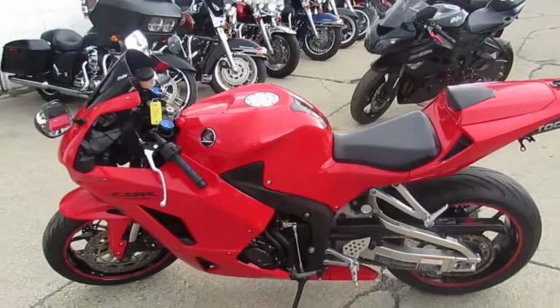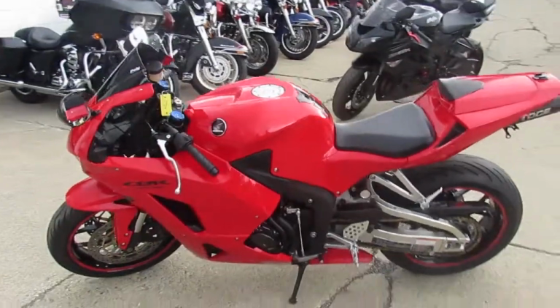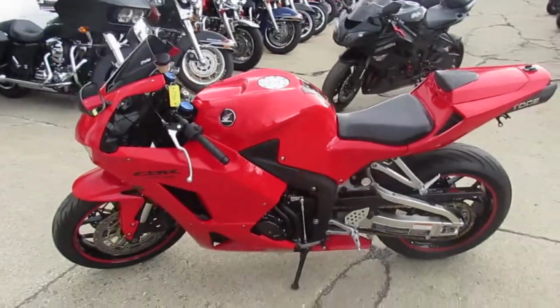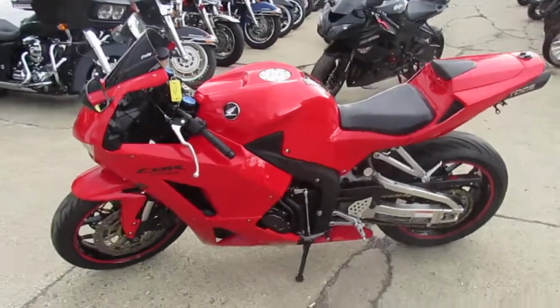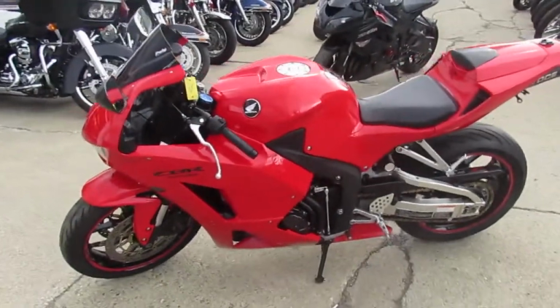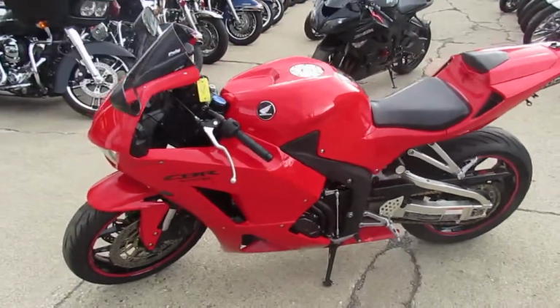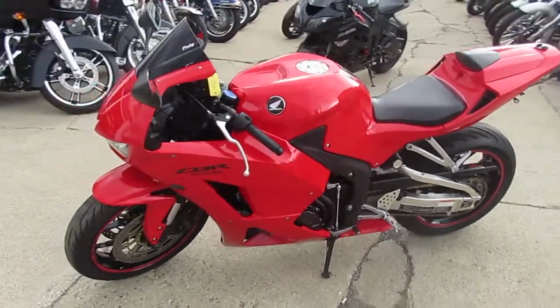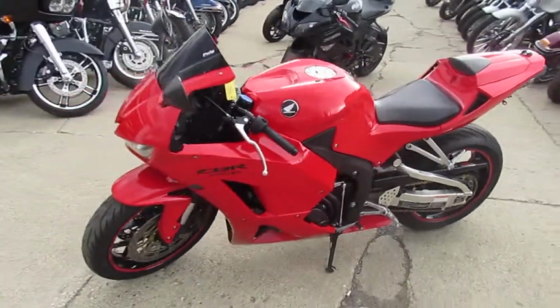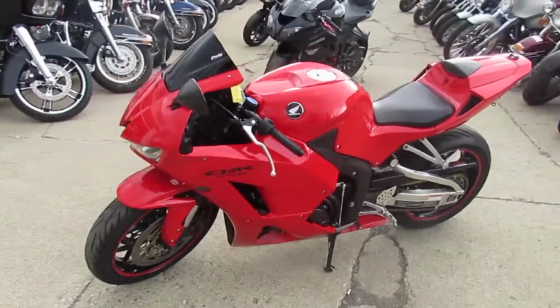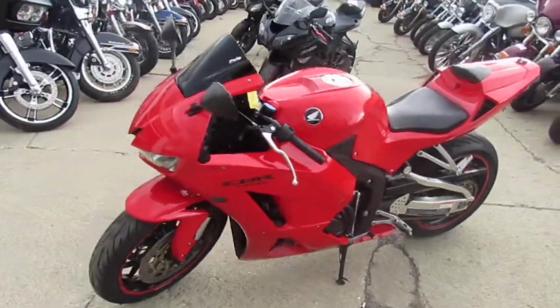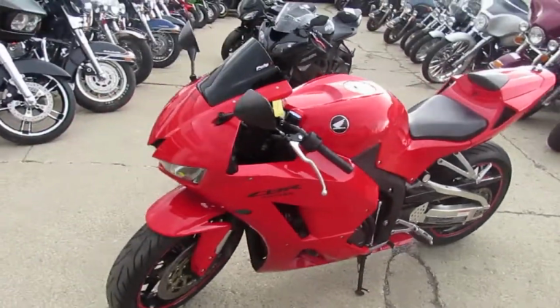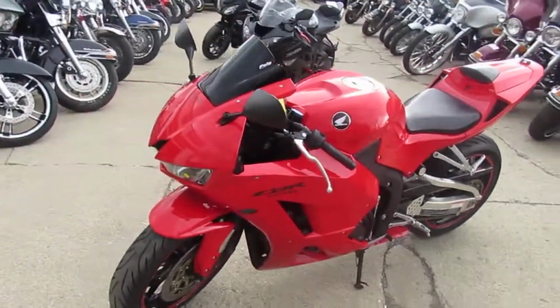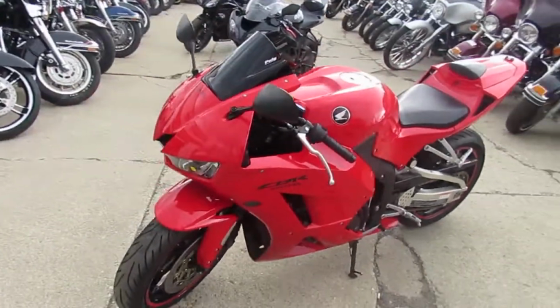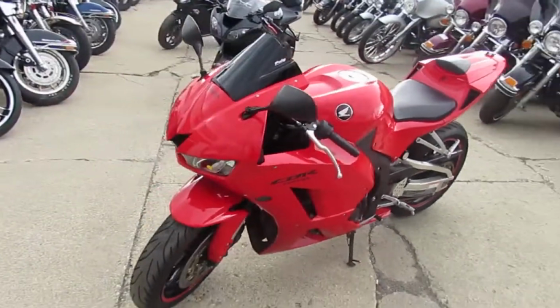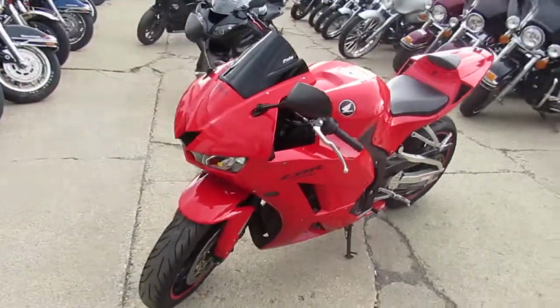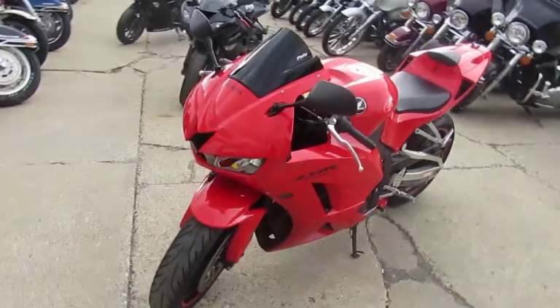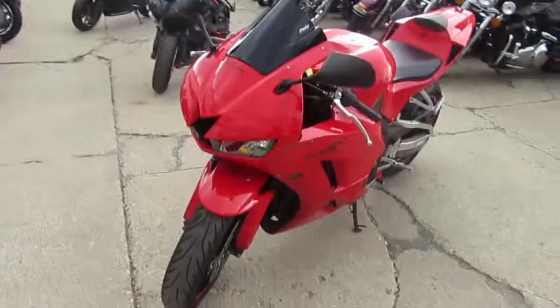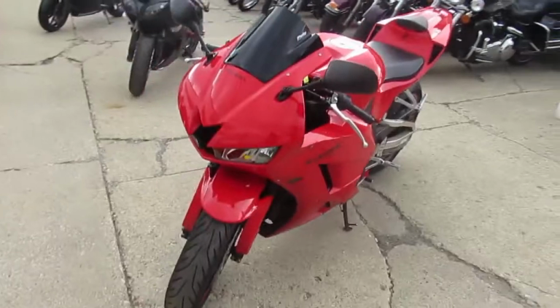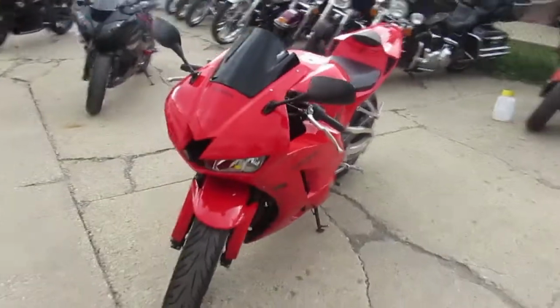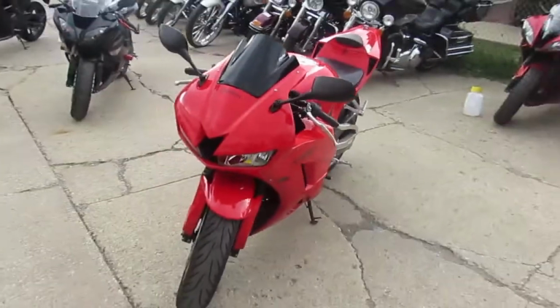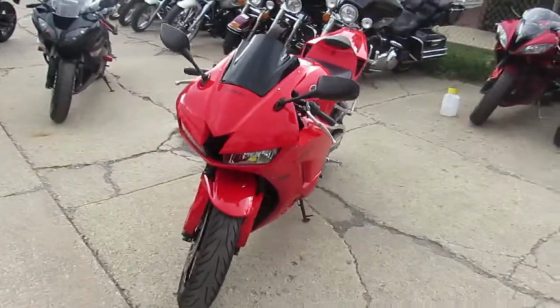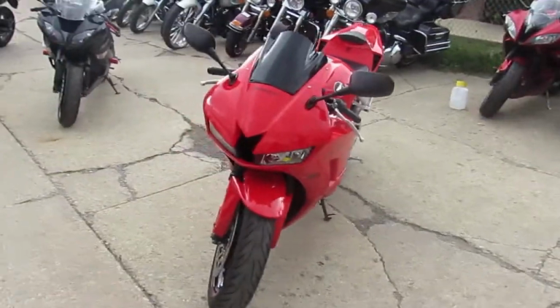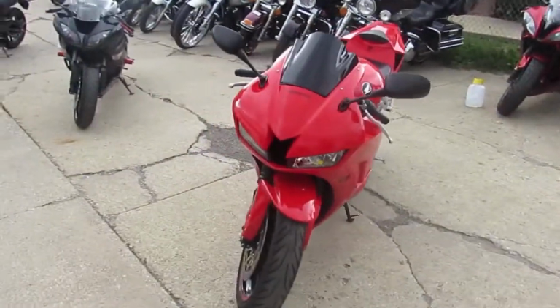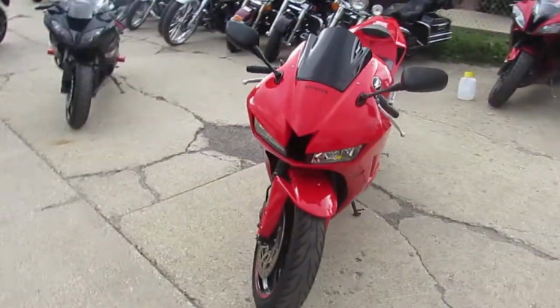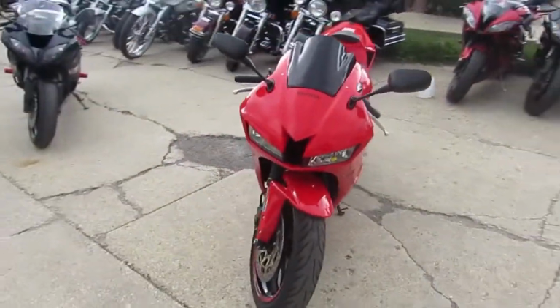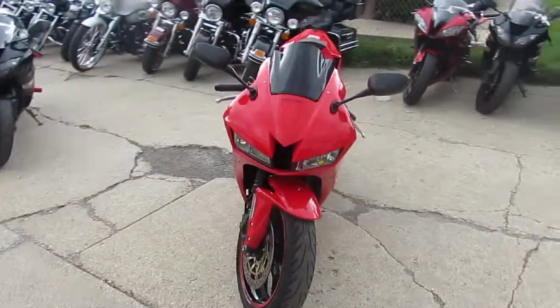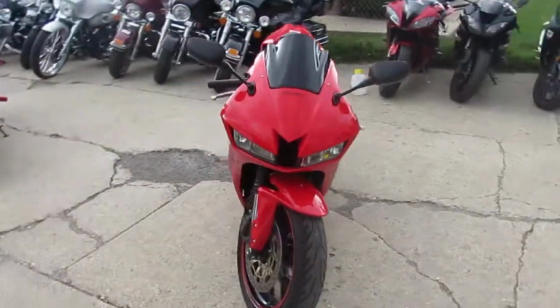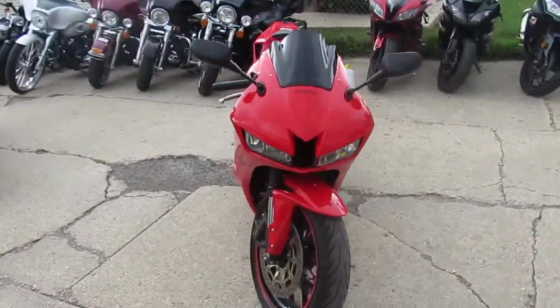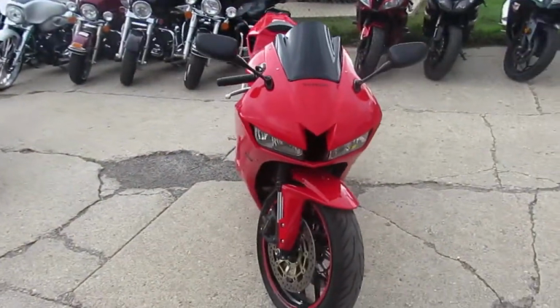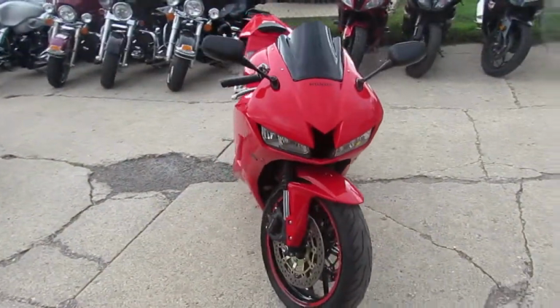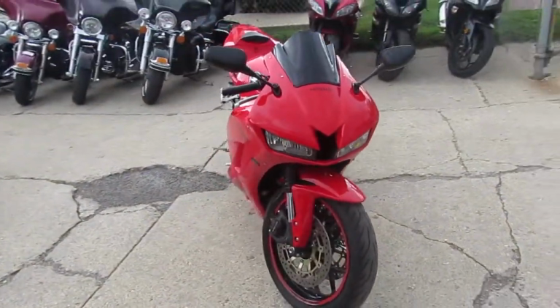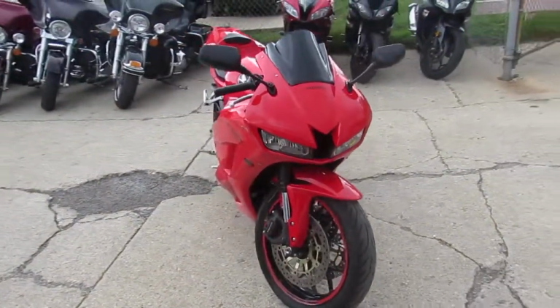Hey, we're doing some videos on our used sport bikes here at Approval Power Sports. We've got a real nice one here — it's a 2014 Honda CBR 600RR for sale.